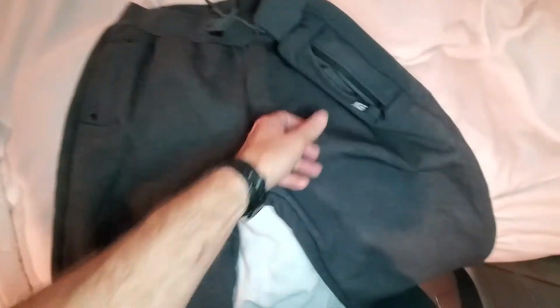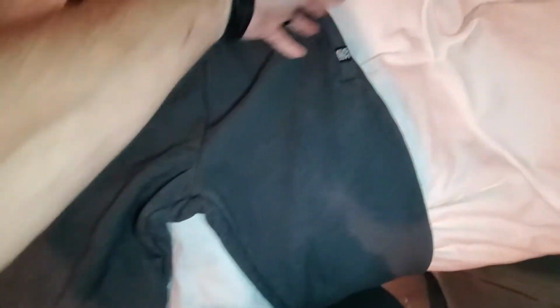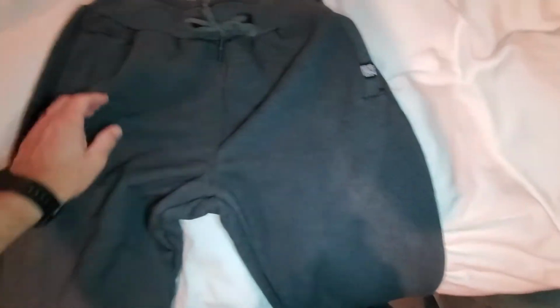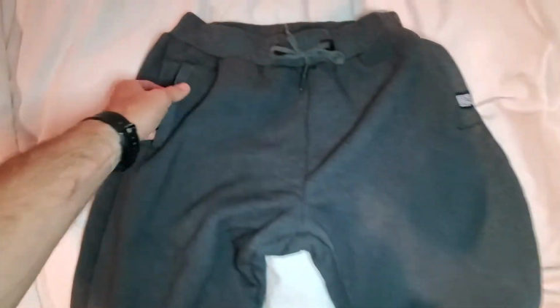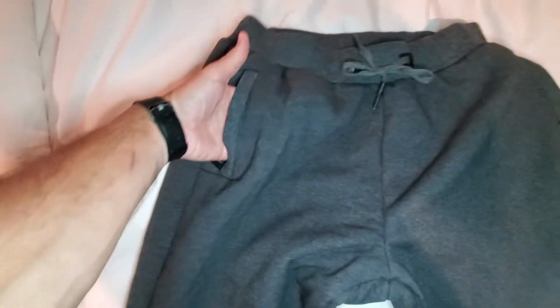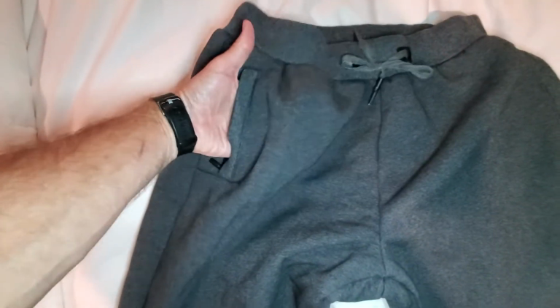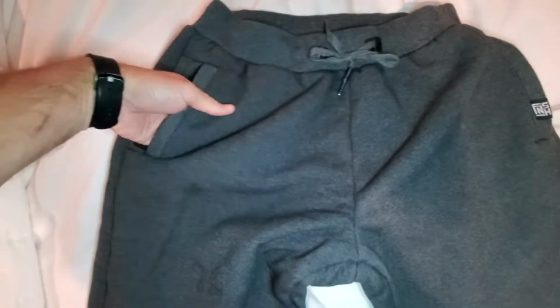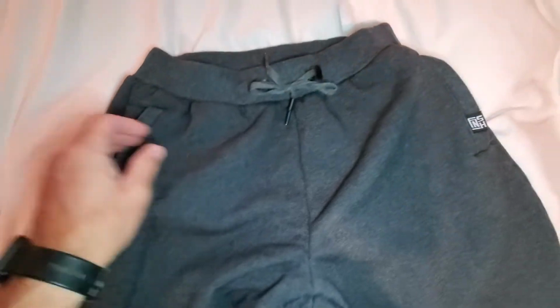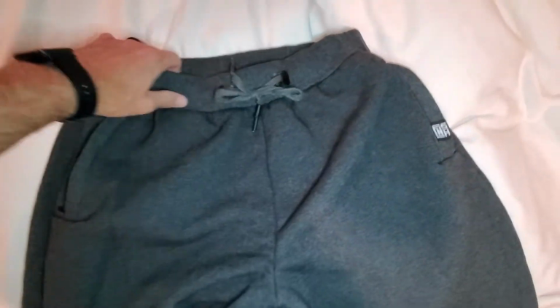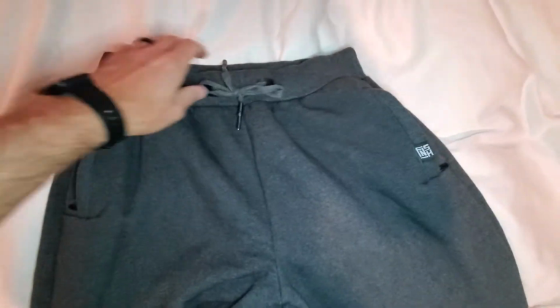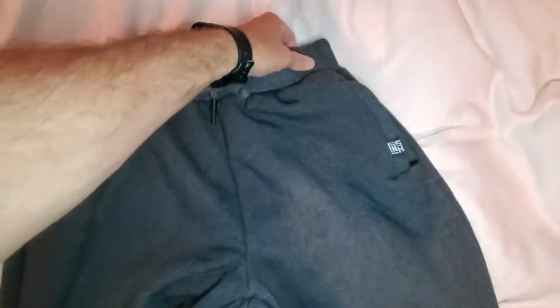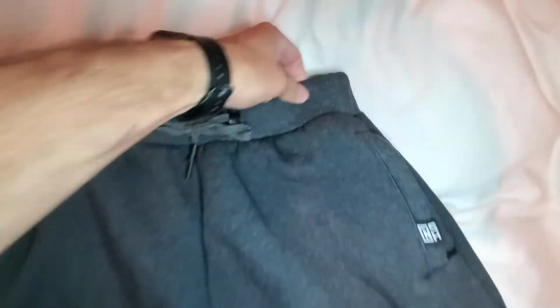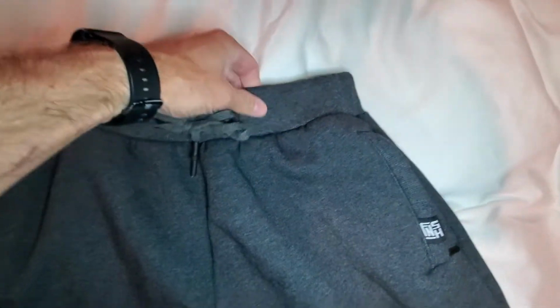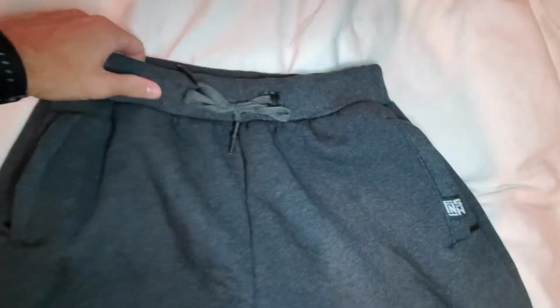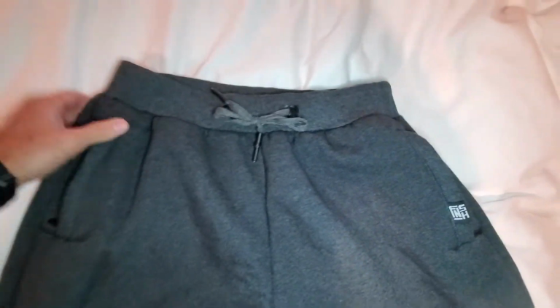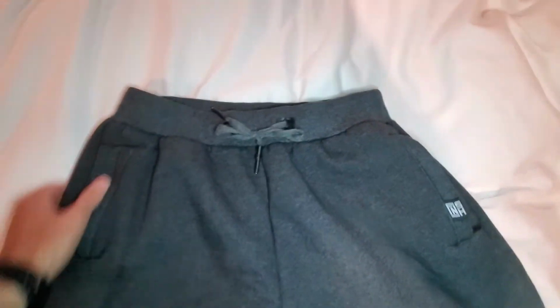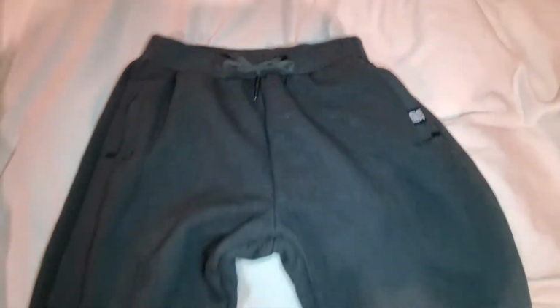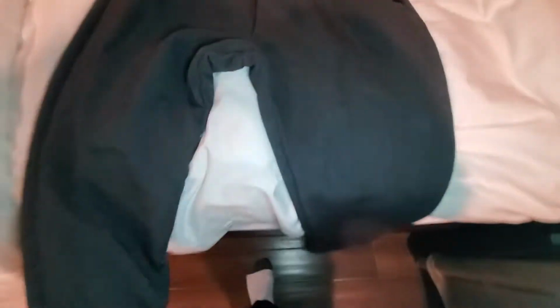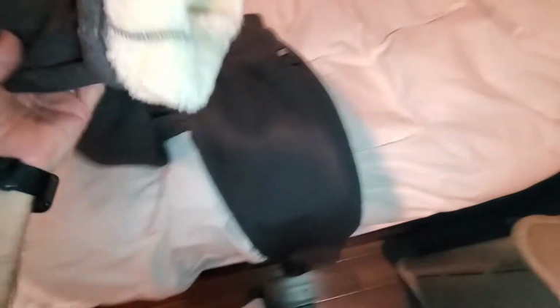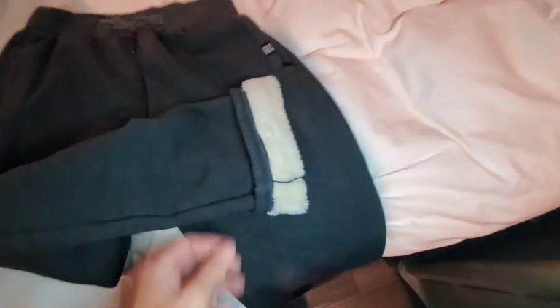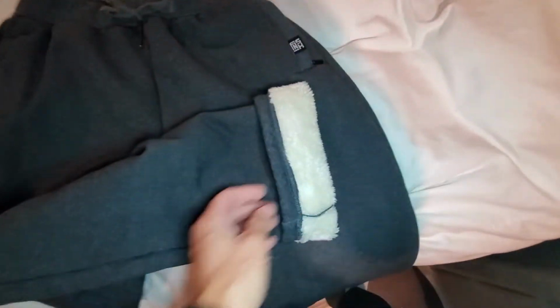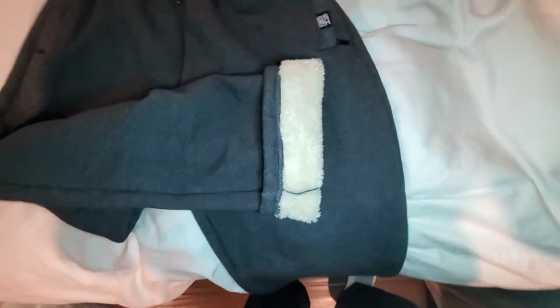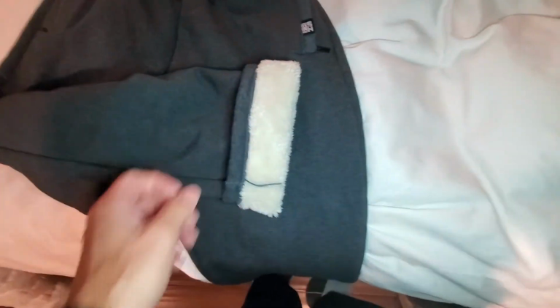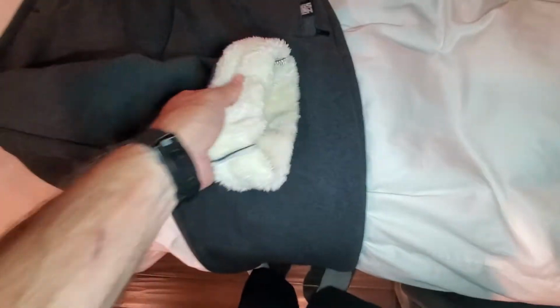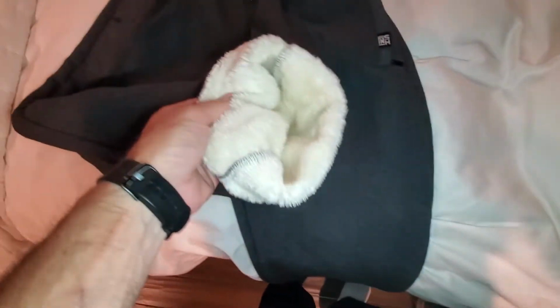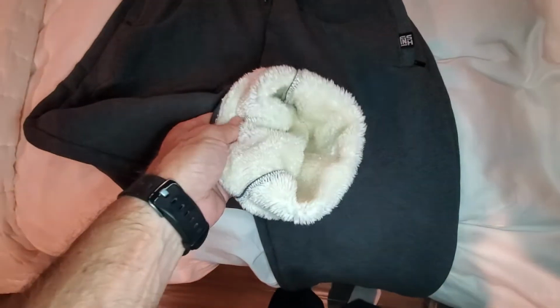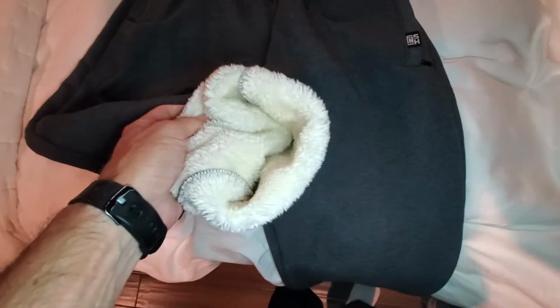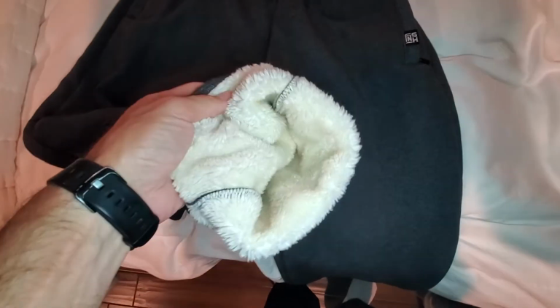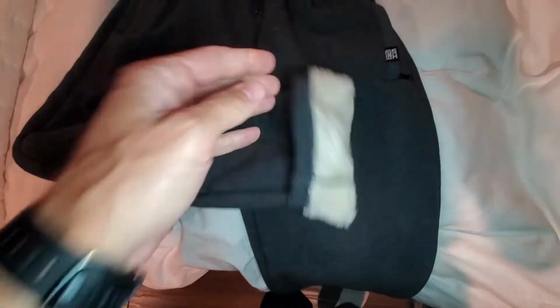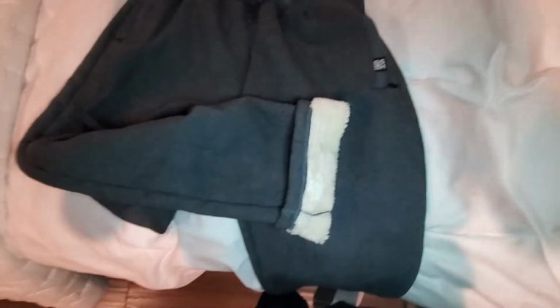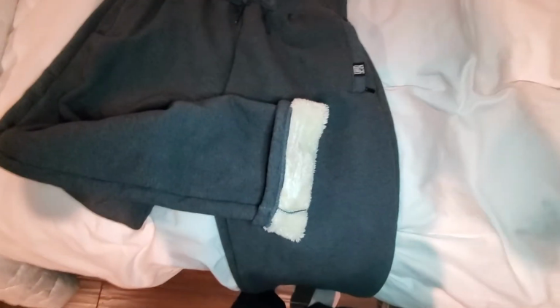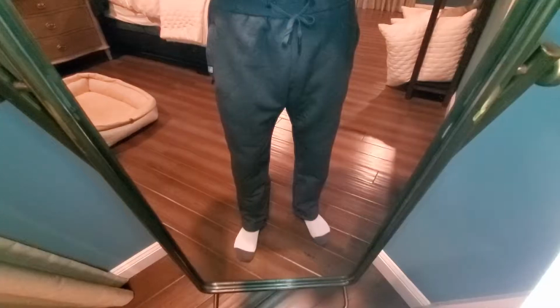I usually don't use the back pocket, but I do use the front pockets. Just note it gets real tight in the waist, so size accordingly. I do love how warm they are — they're fantastic. Let's try them on for you.